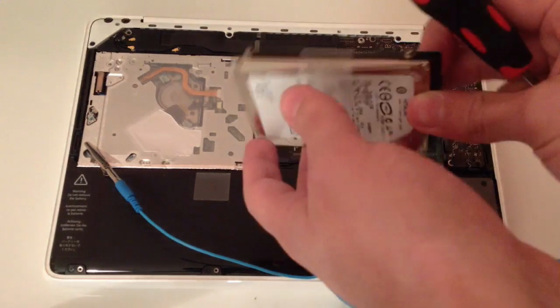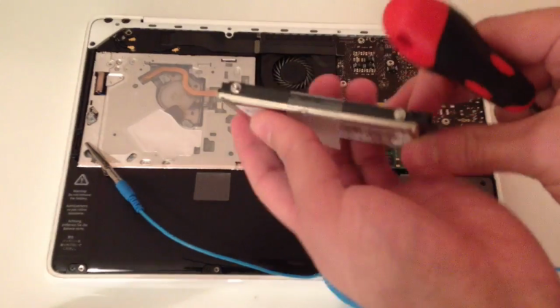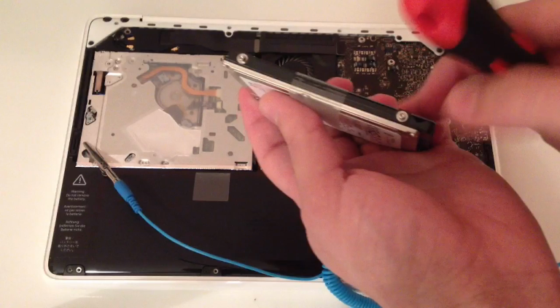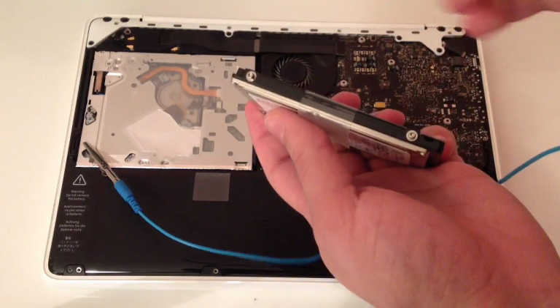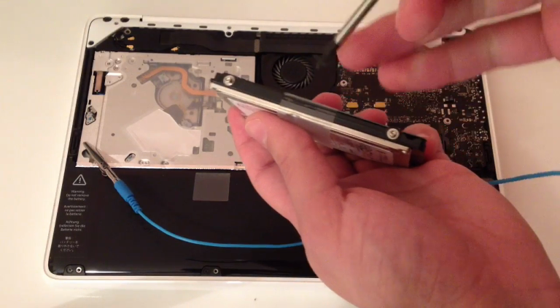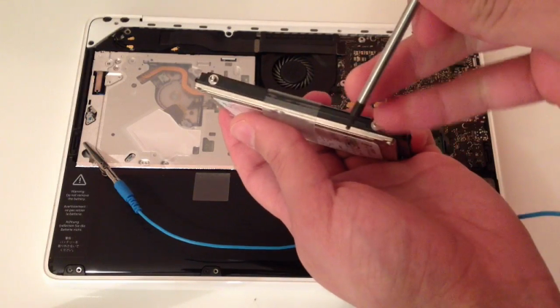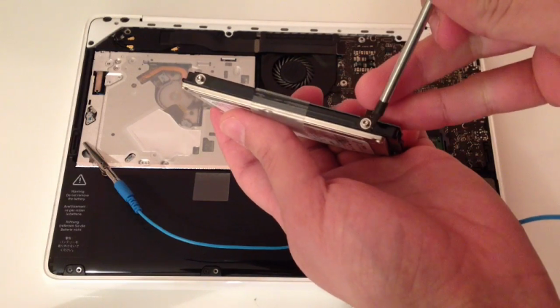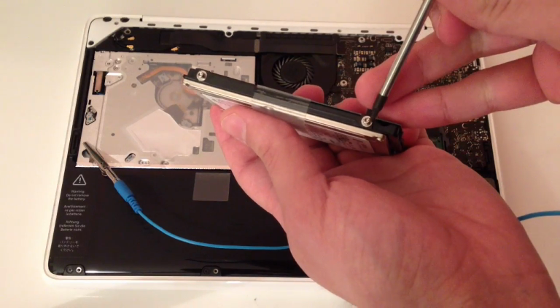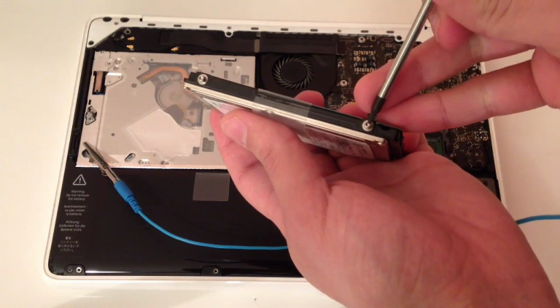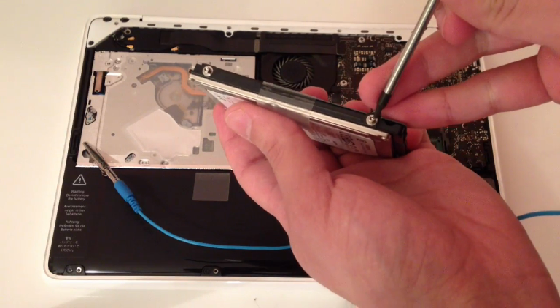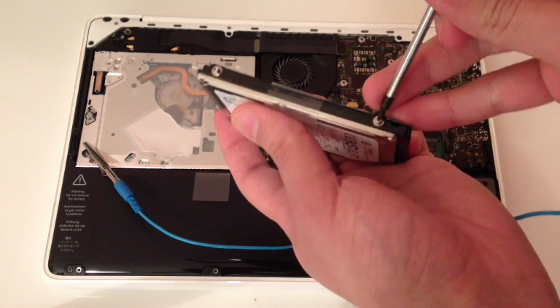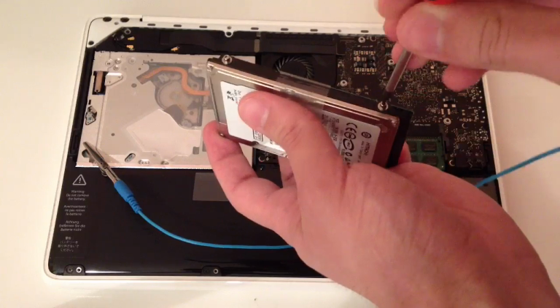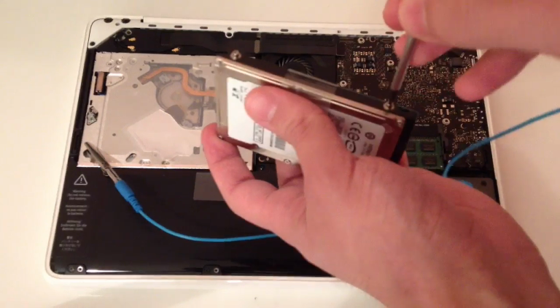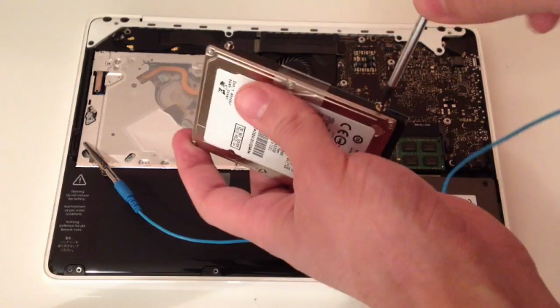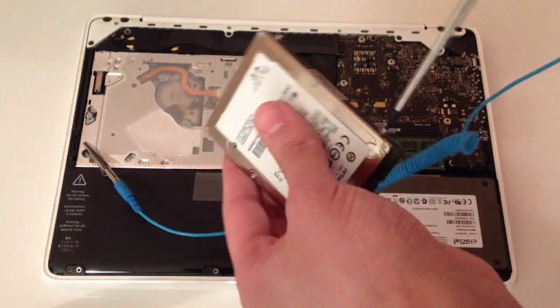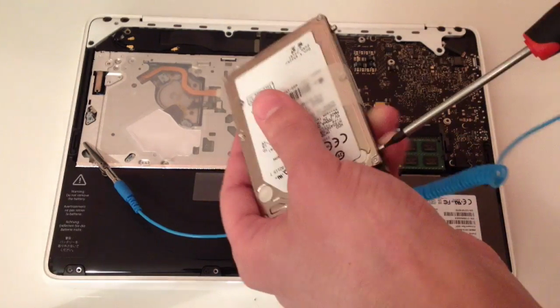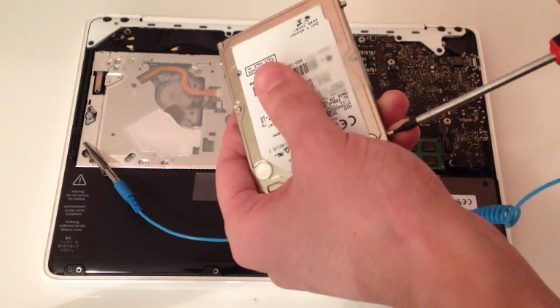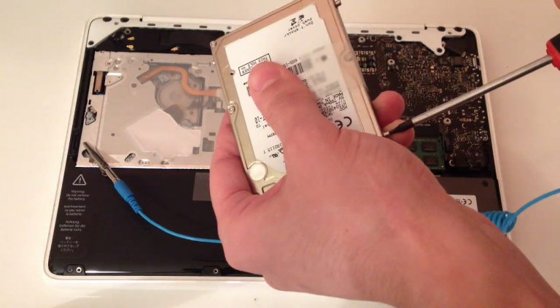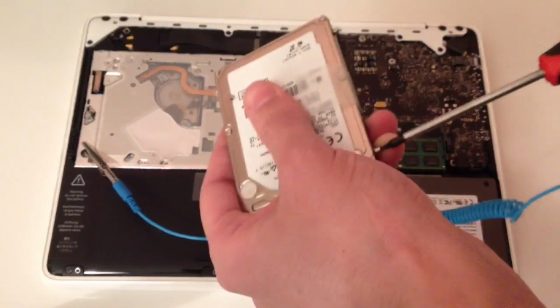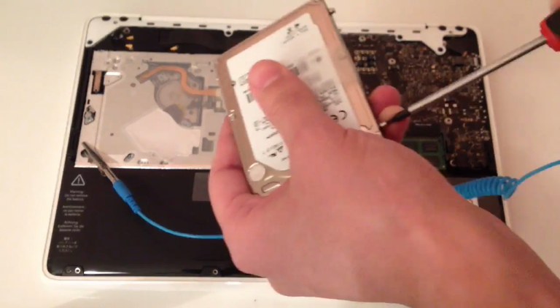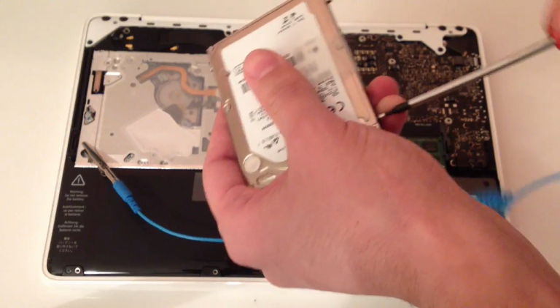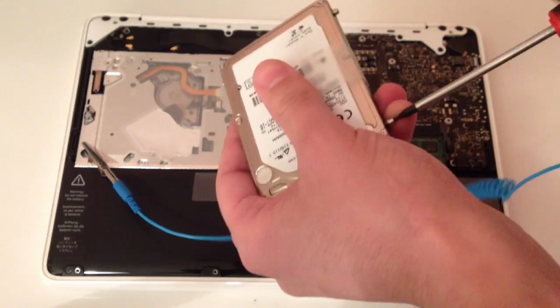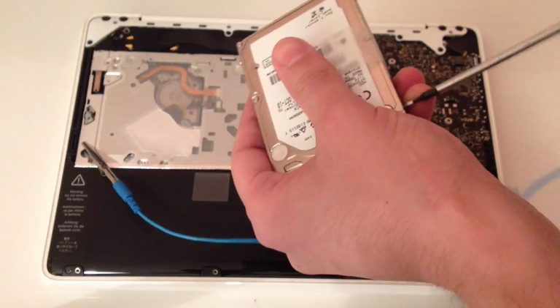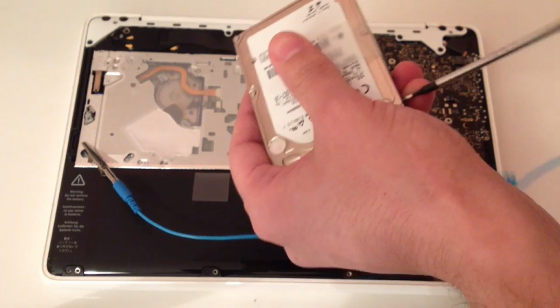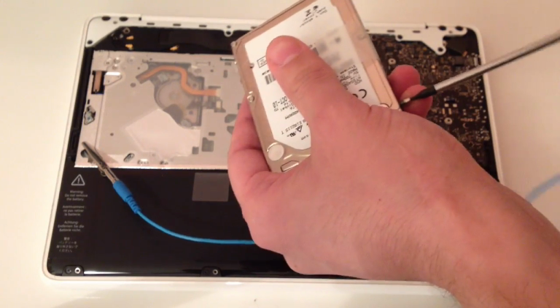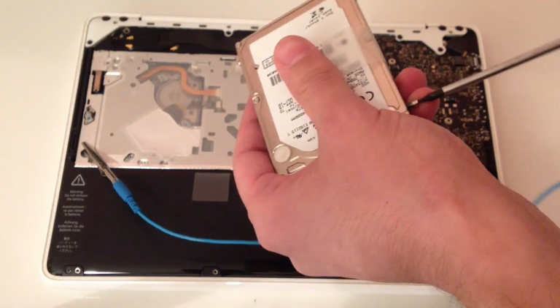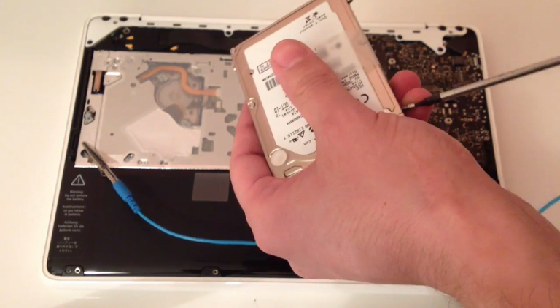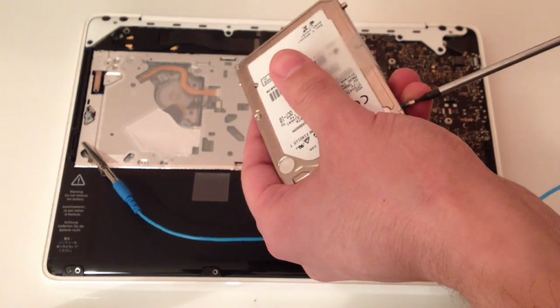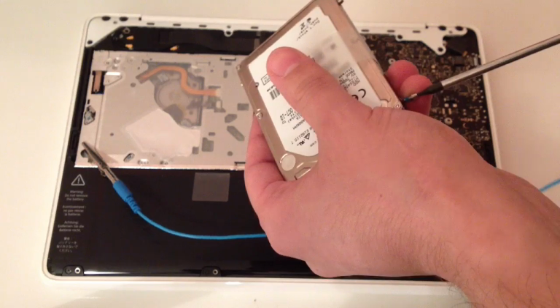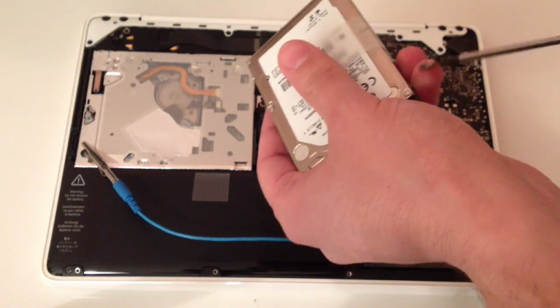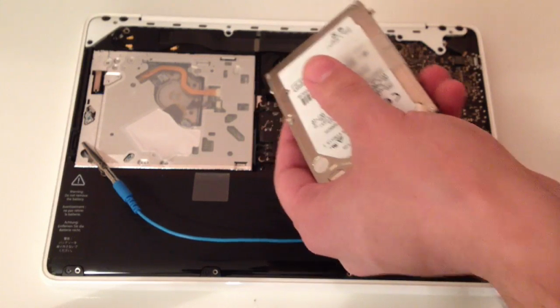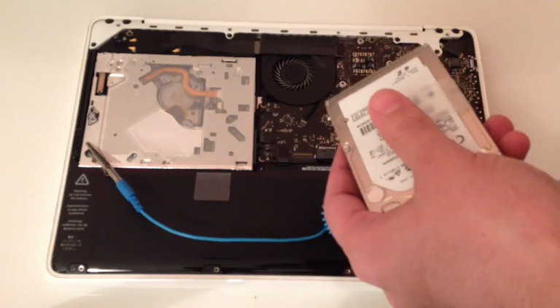Once you are done with your firmware update and with your installation of Mac OS X, remove the screws from the HDD and place them on the SSD, just so it will not move inside the MacBook.